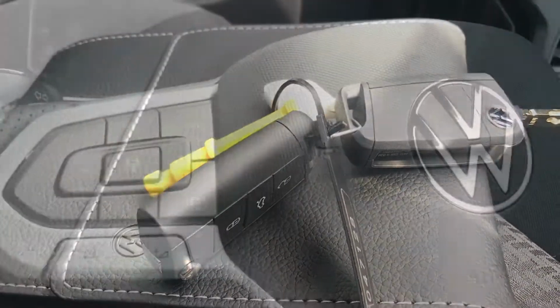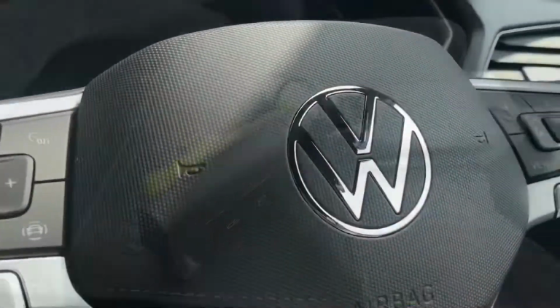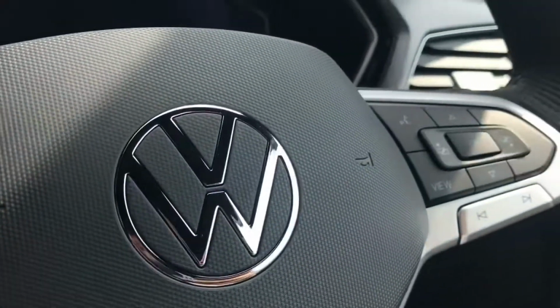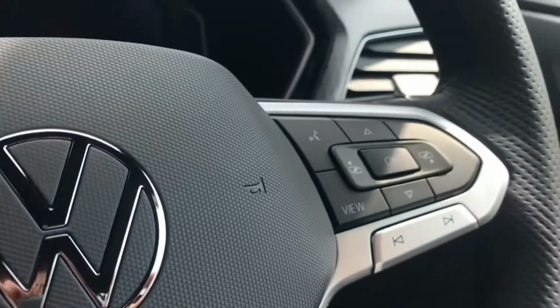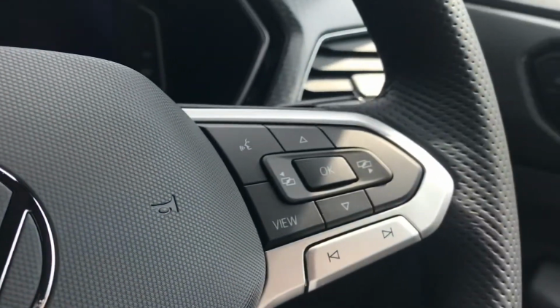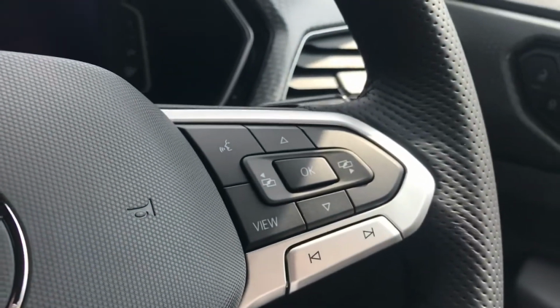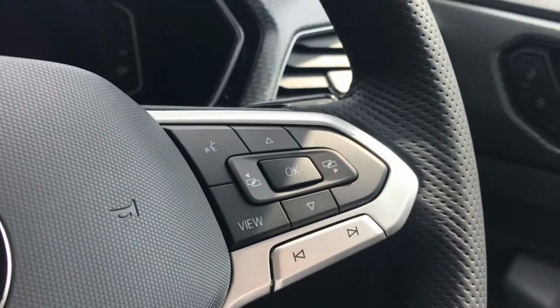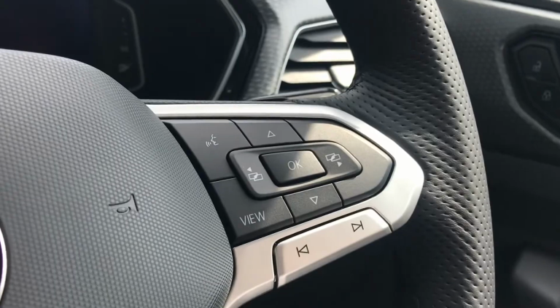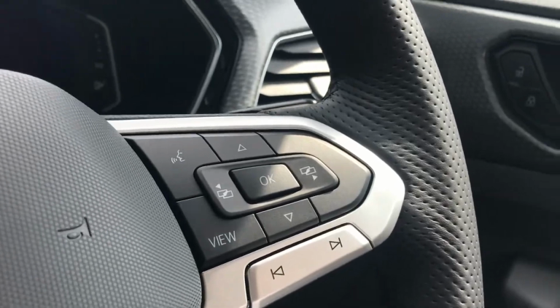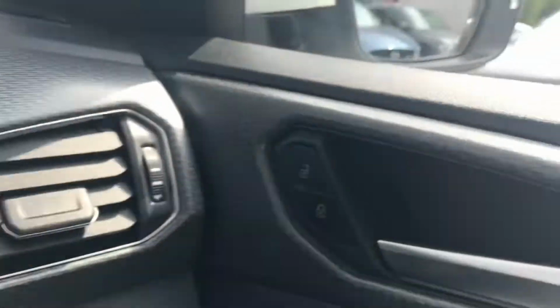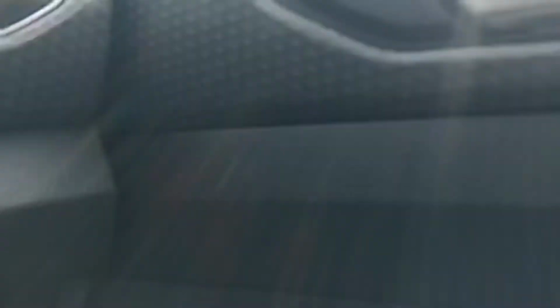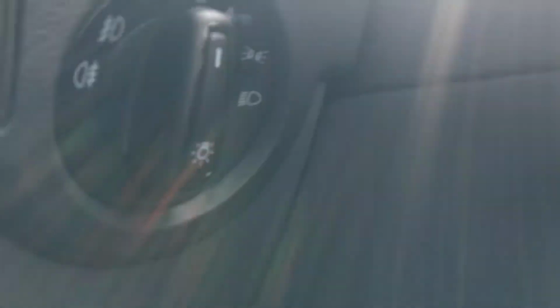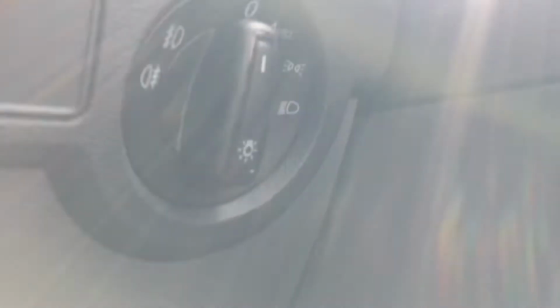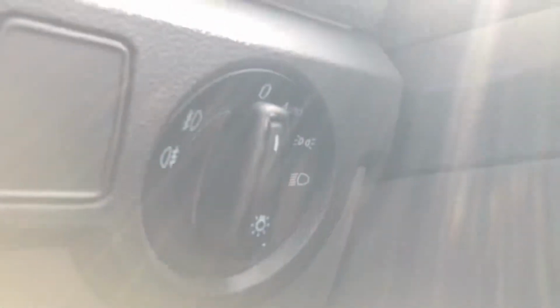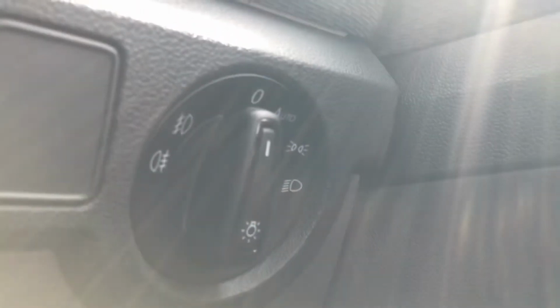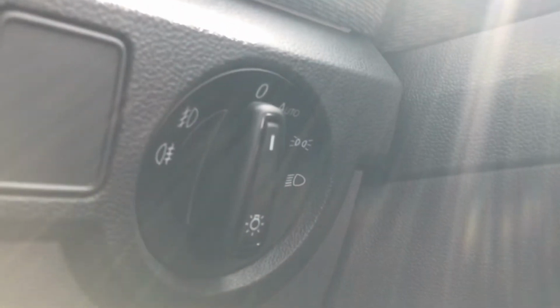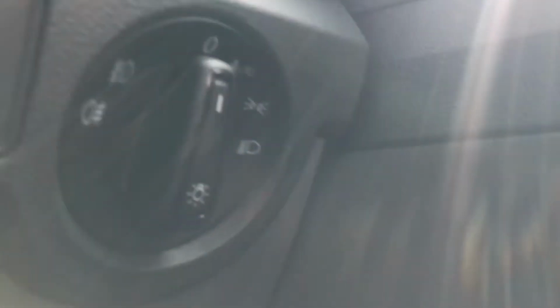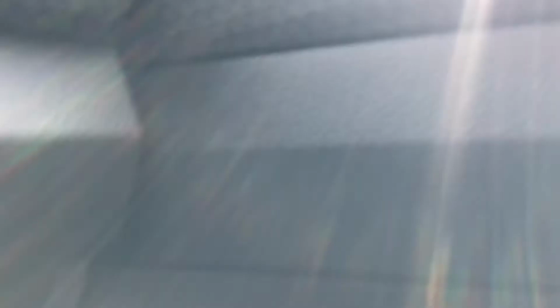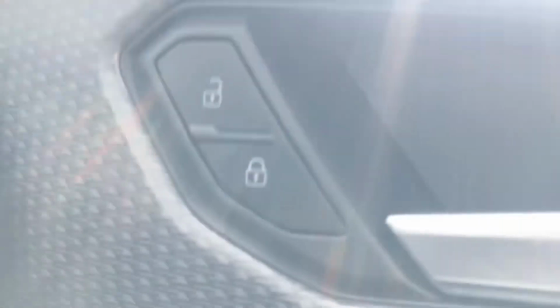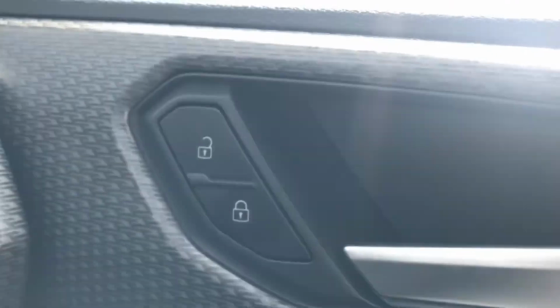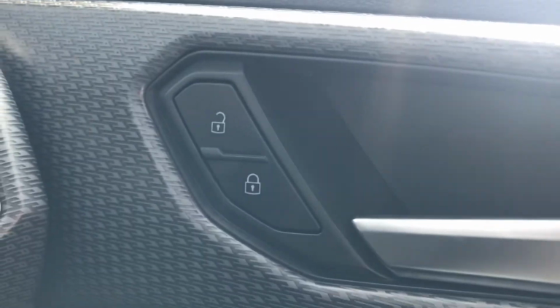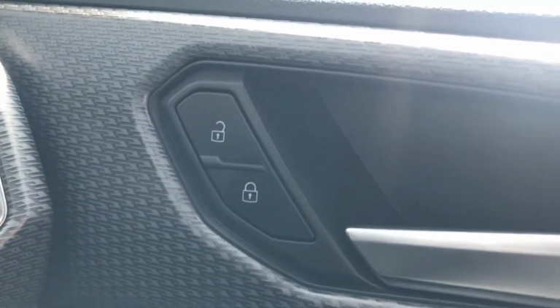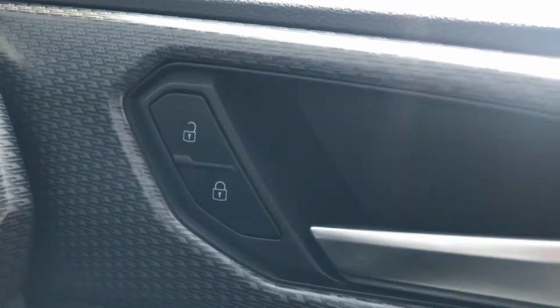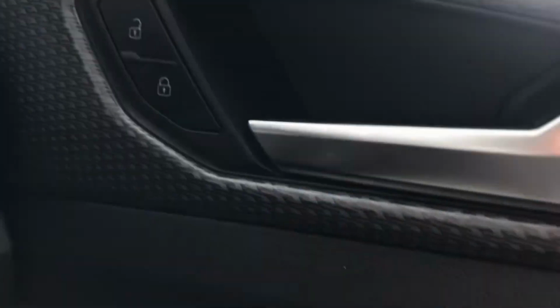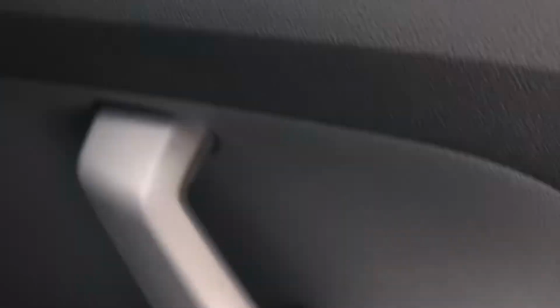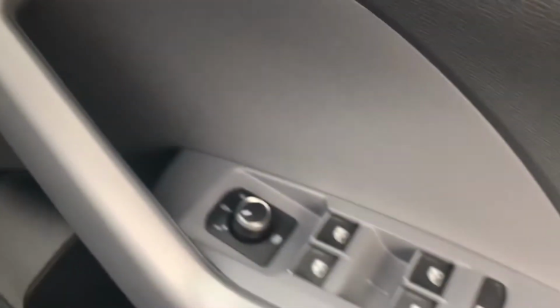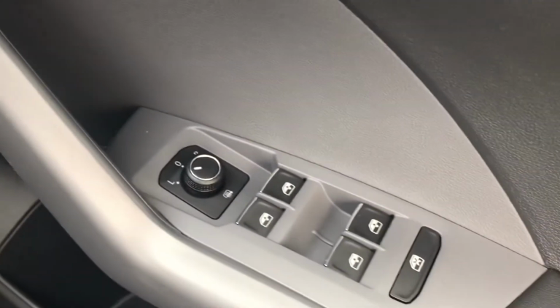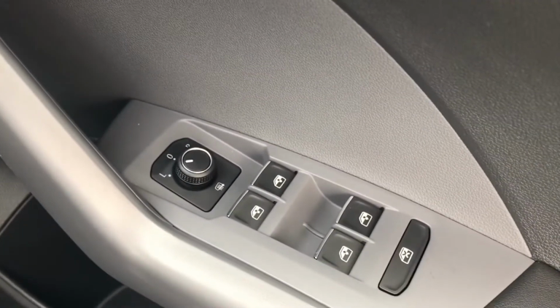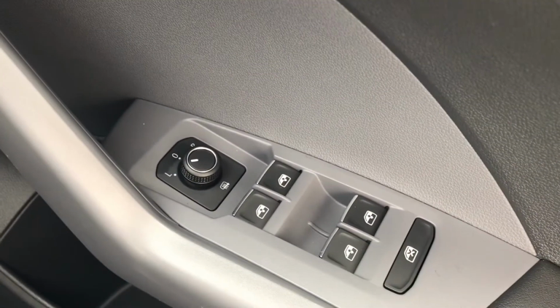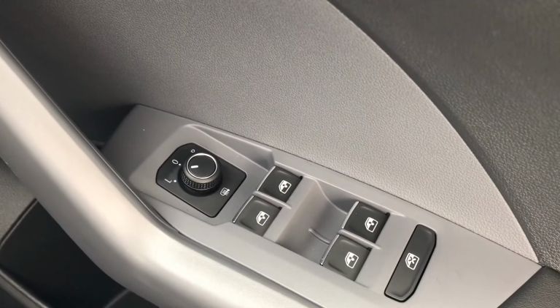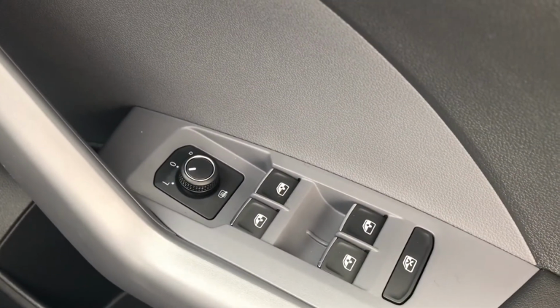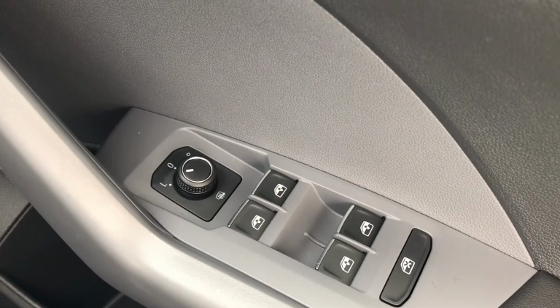This car comes with a beautiful multifunction steering wheel that enables access to the immersive virtual cockpit. To the right we have the controls for the automatic headlights, and then we have the central locking on the driver's door along with the electric window controls and electric wing mirror controls as well.